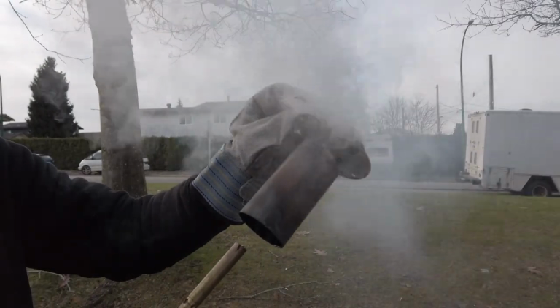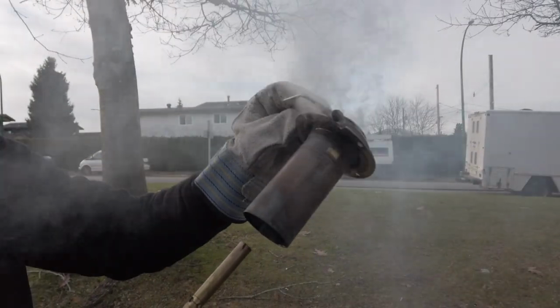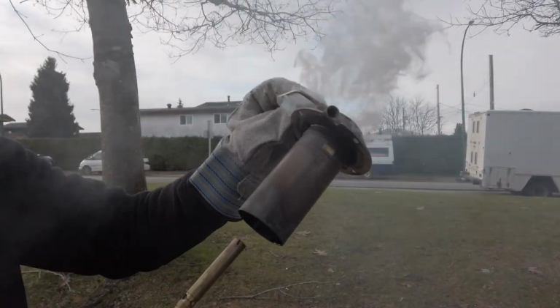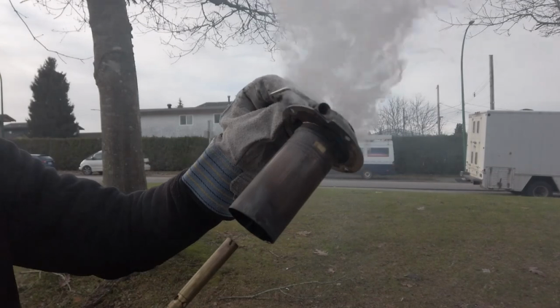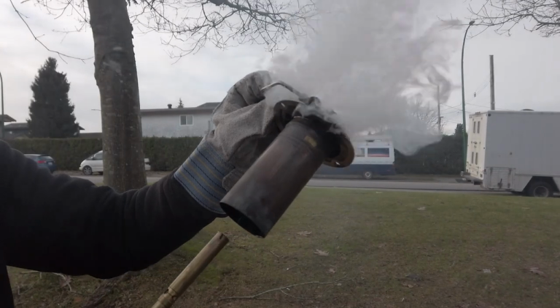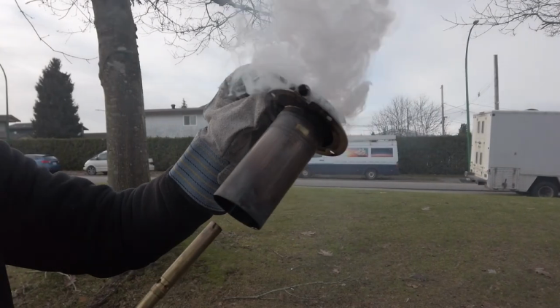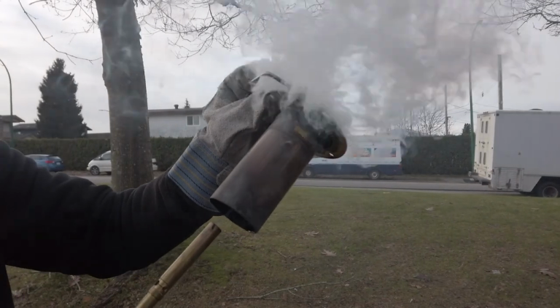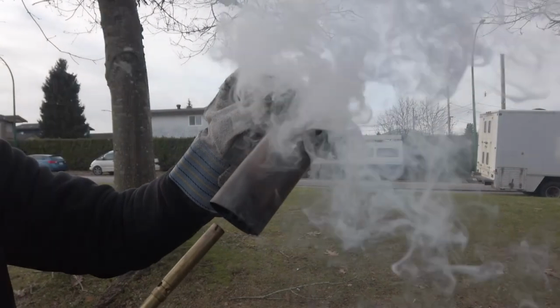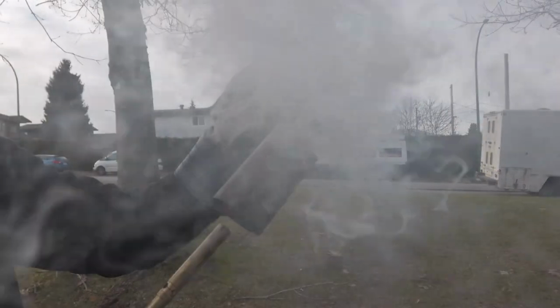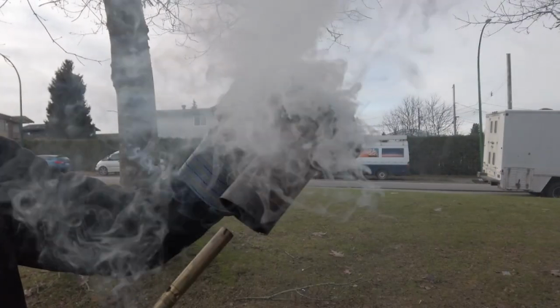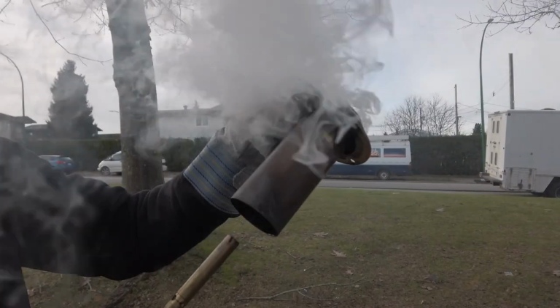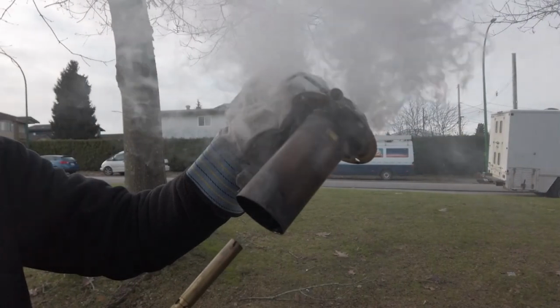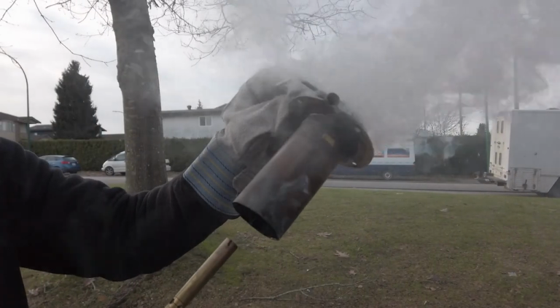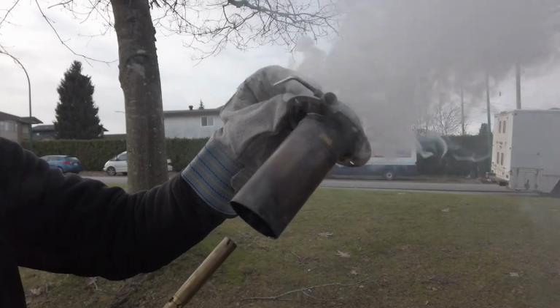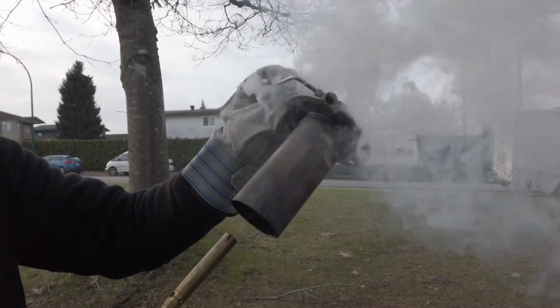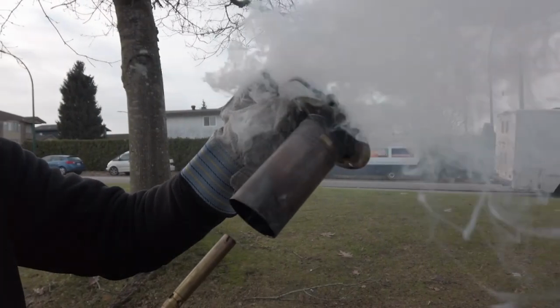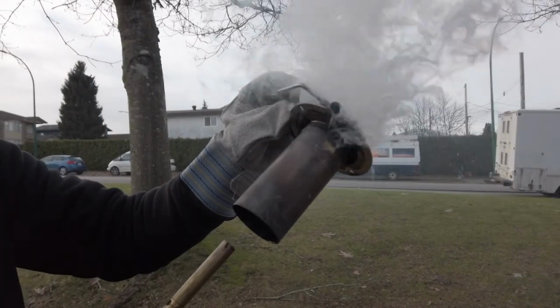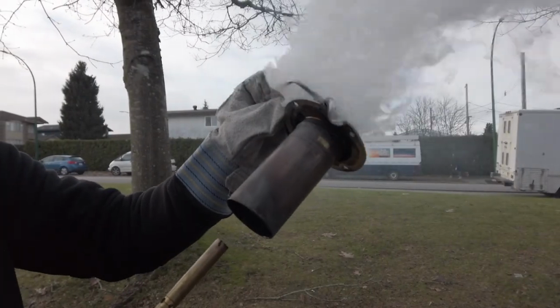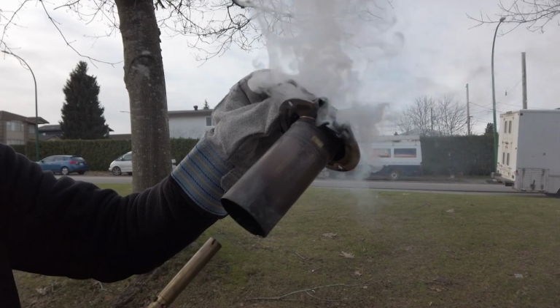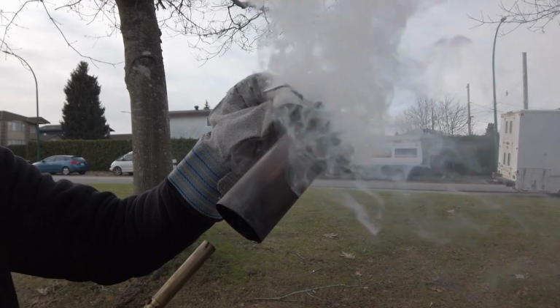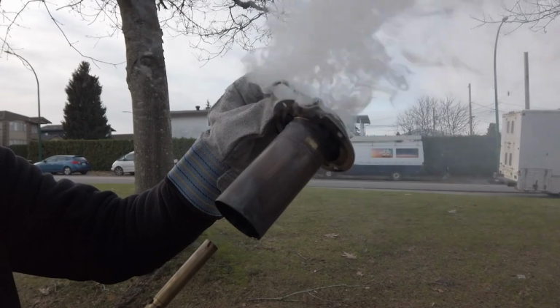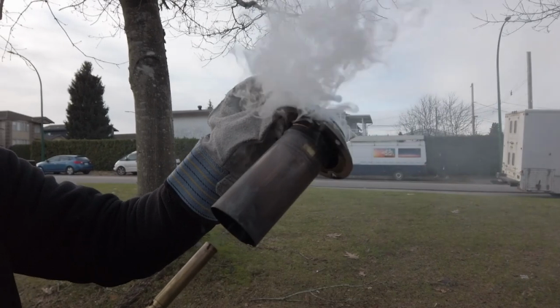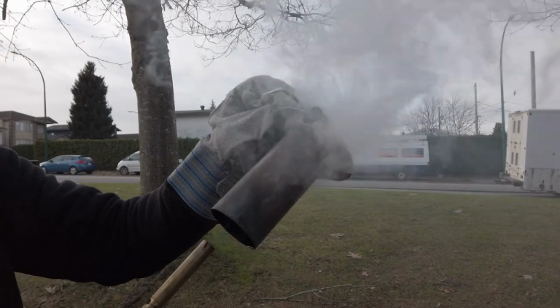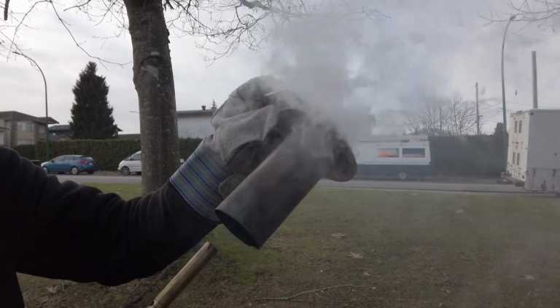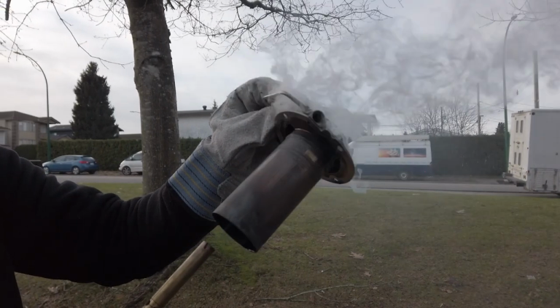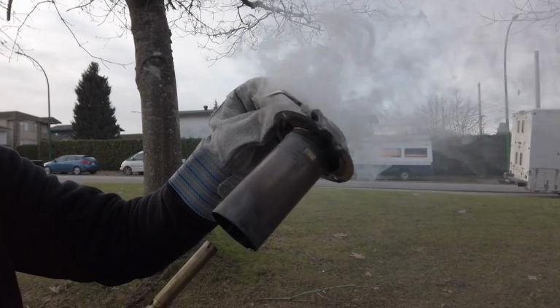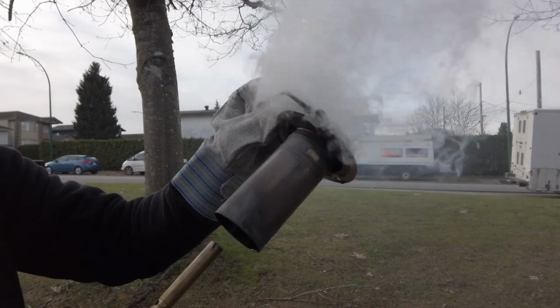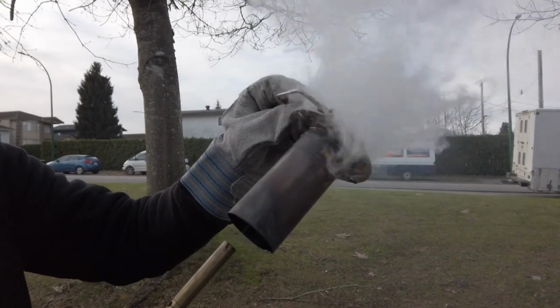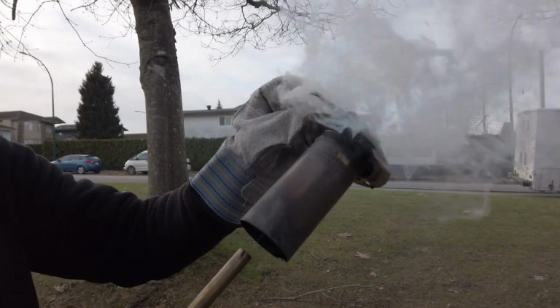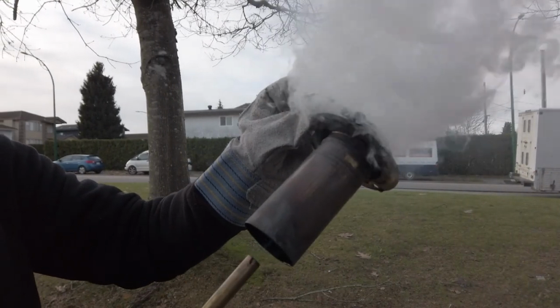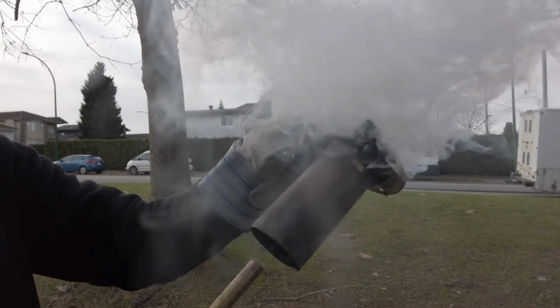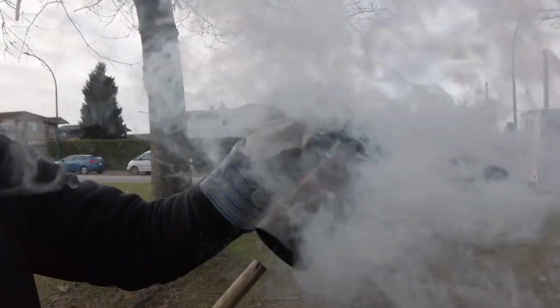And that's why you'll see white smoke coming out of your unit — more than likely that's why. It's too rich. It's not burning all the fuel.